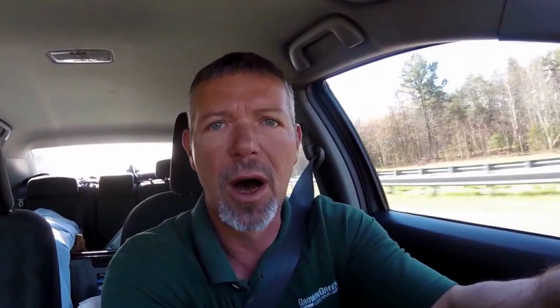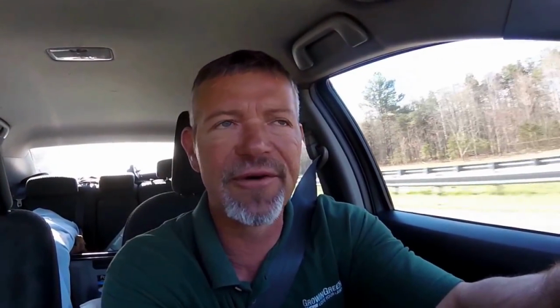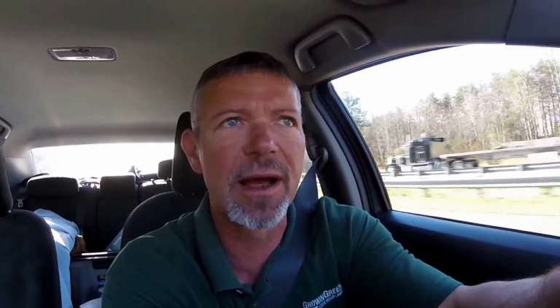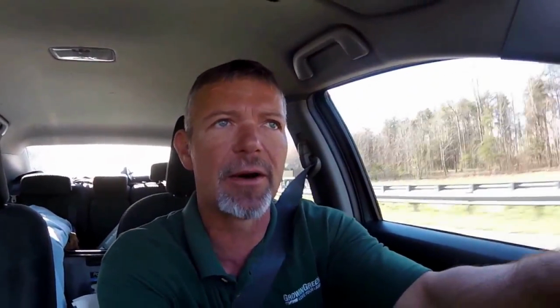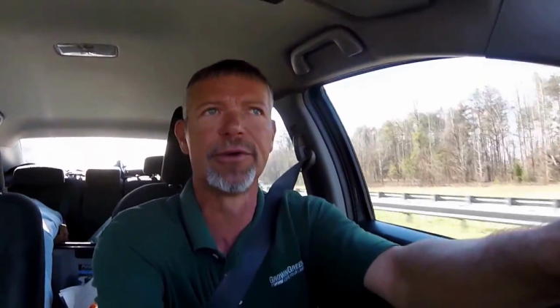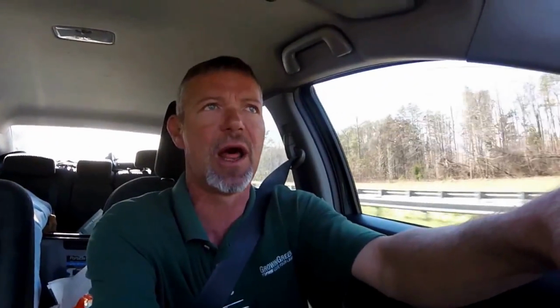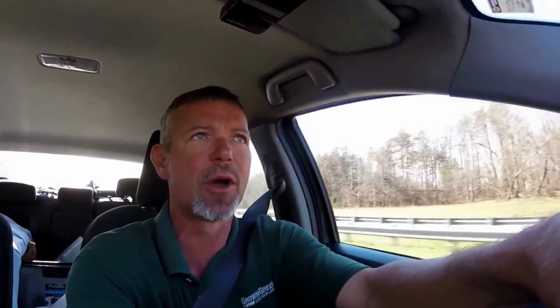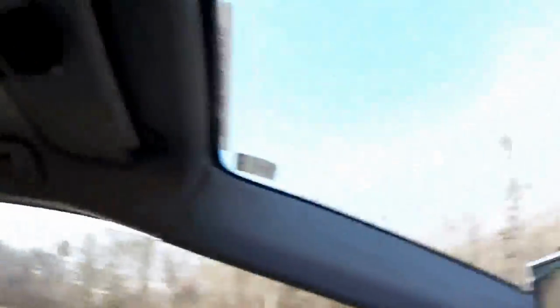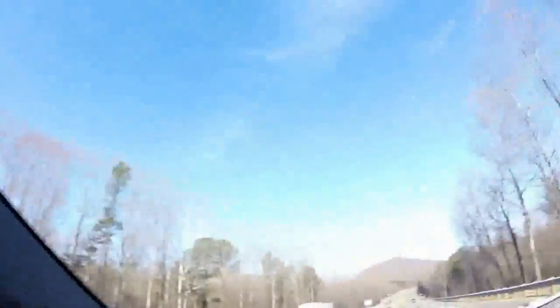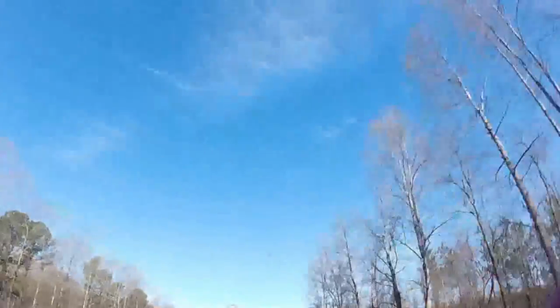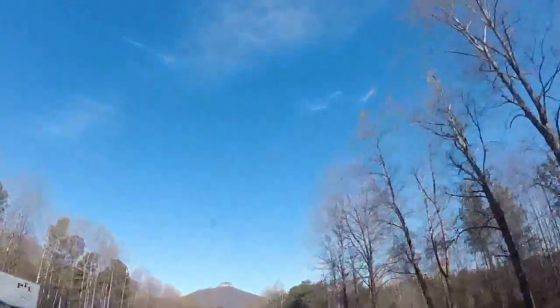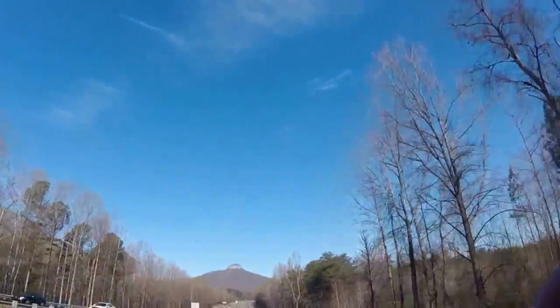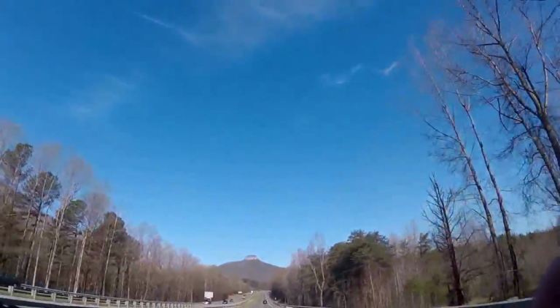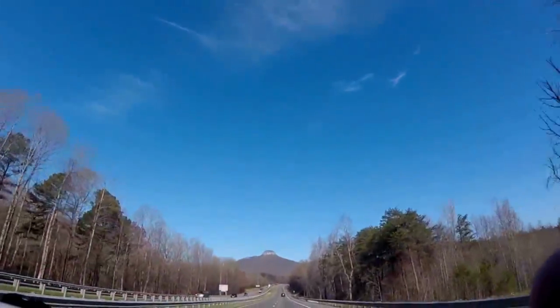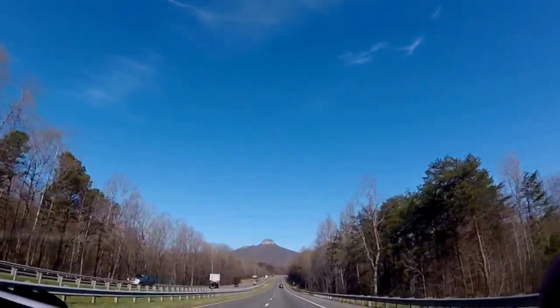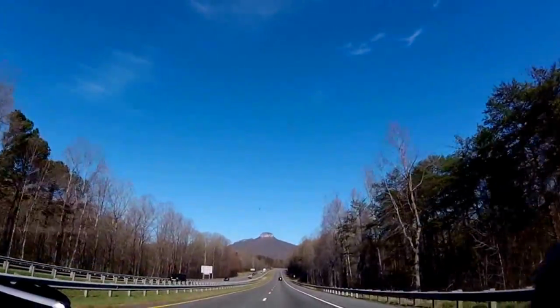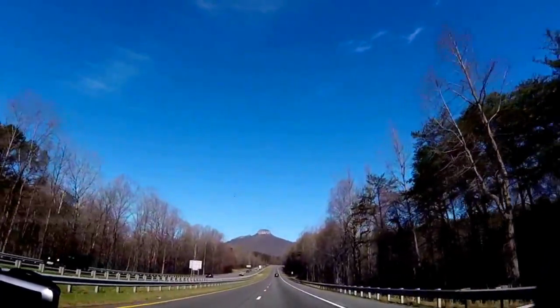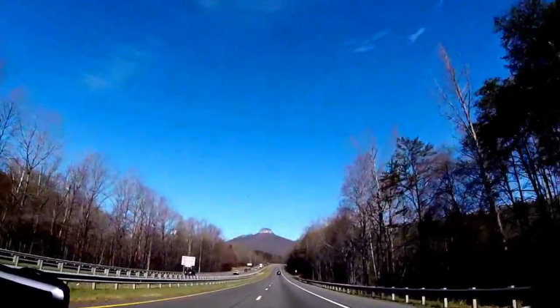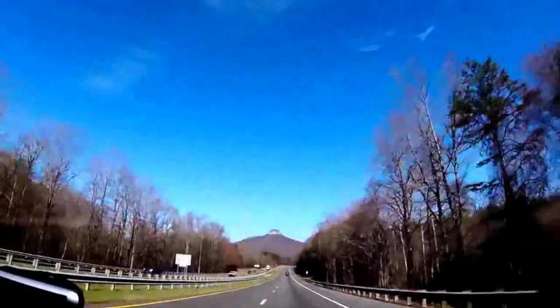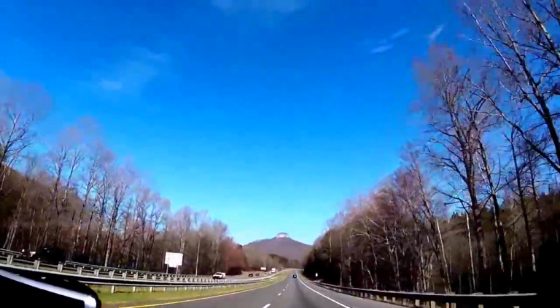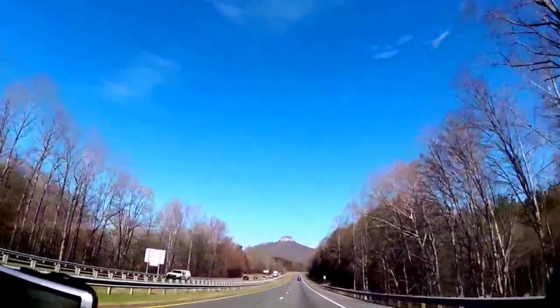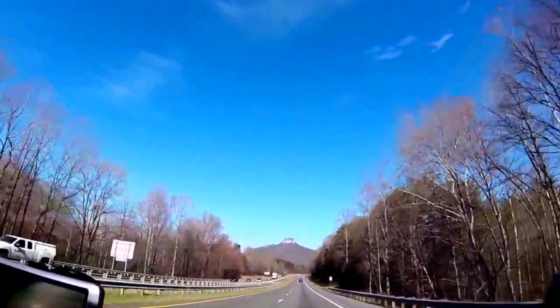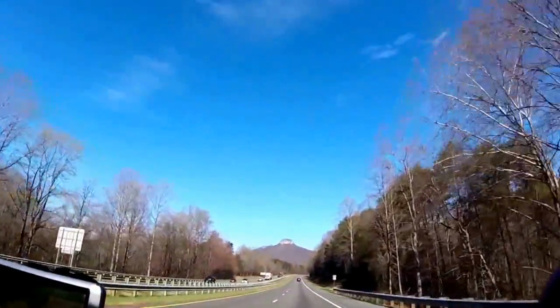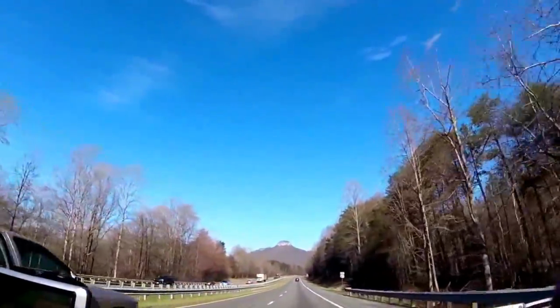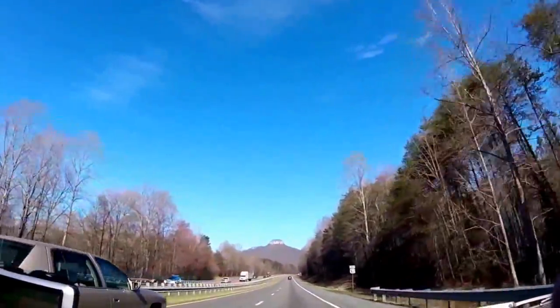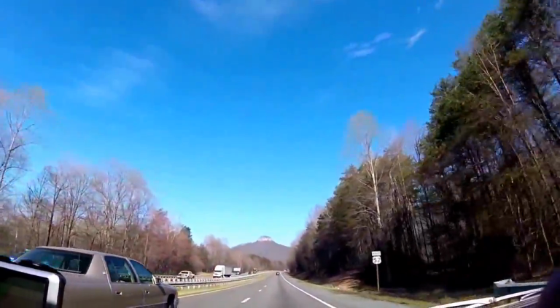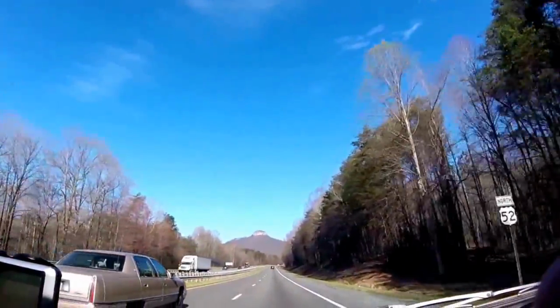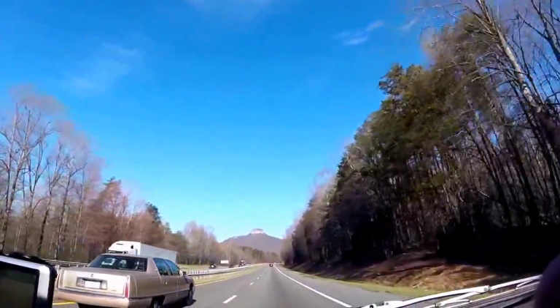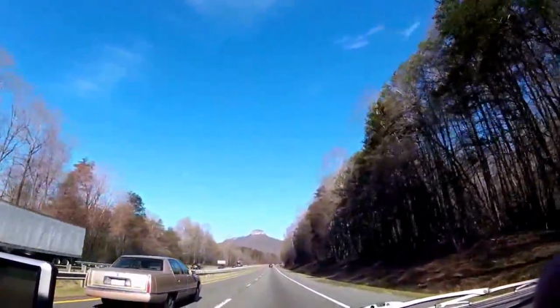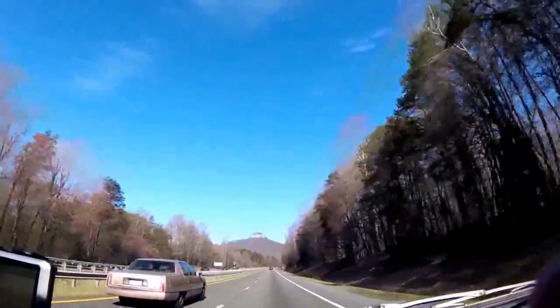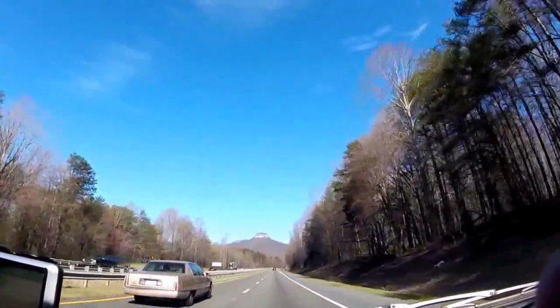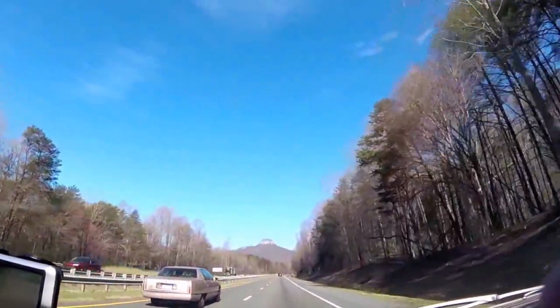All right folks, Tommy Coward here, cruising along. I'm going up Highway 52. Got to show you this beautiful sight — Pilot Mountain, man. I'm telling you, this is kind of a macabre kind of feeling you get when you see this thing.